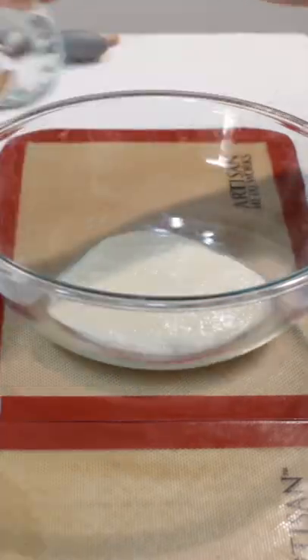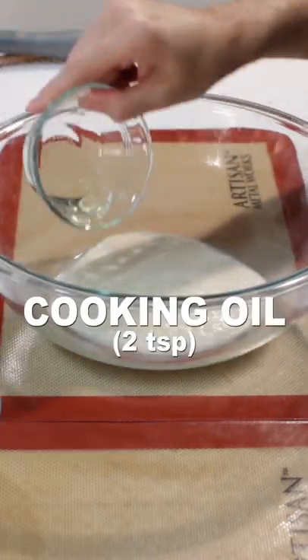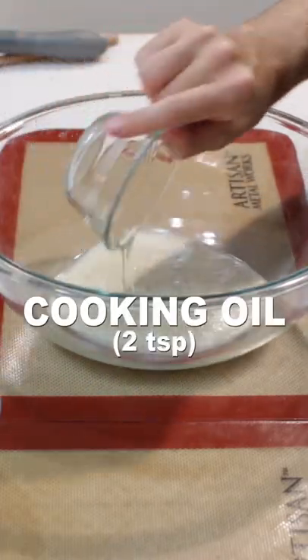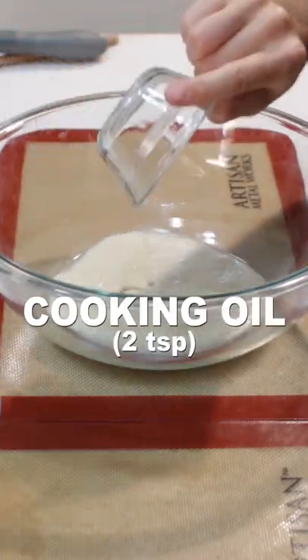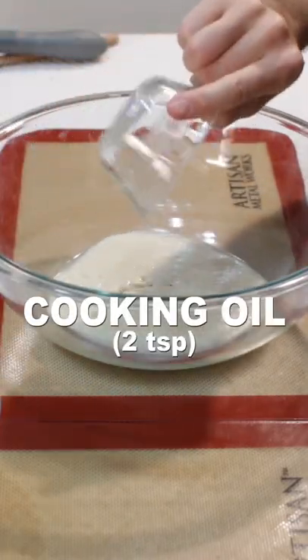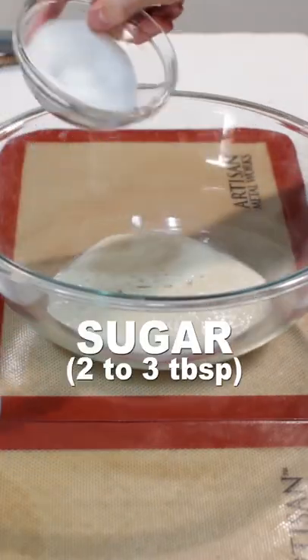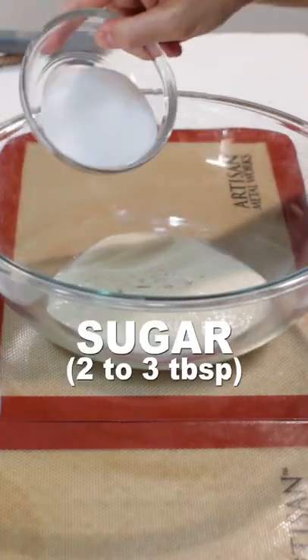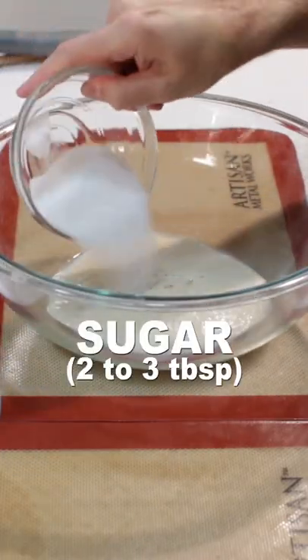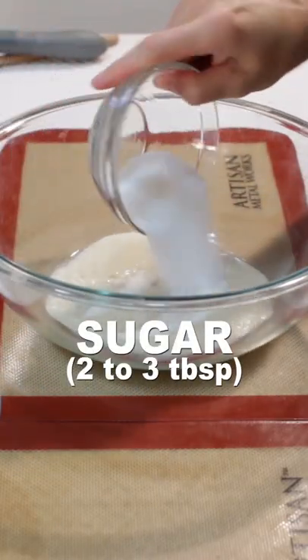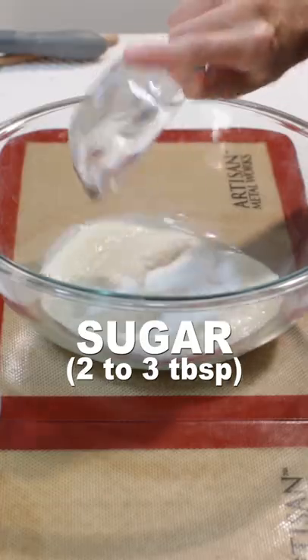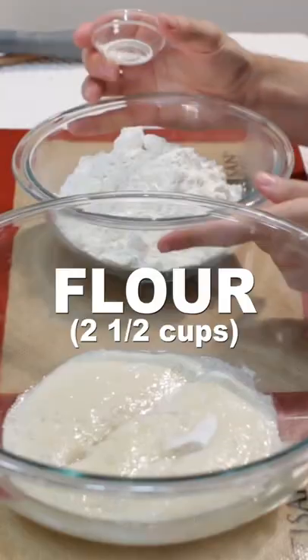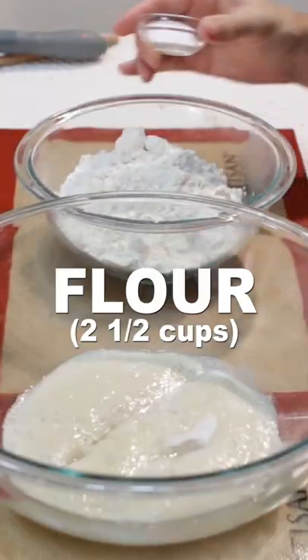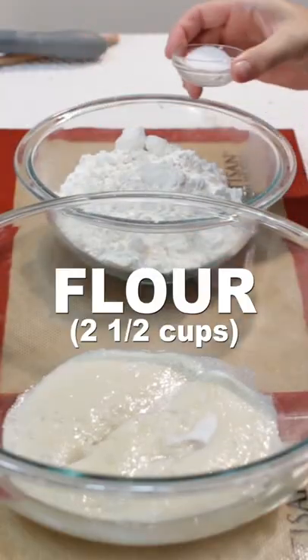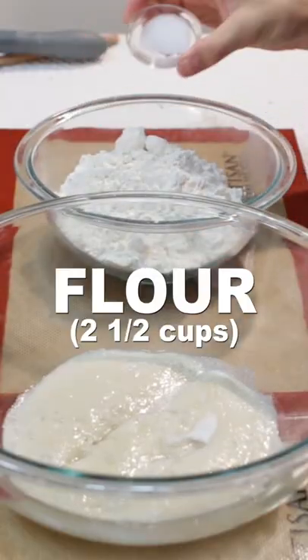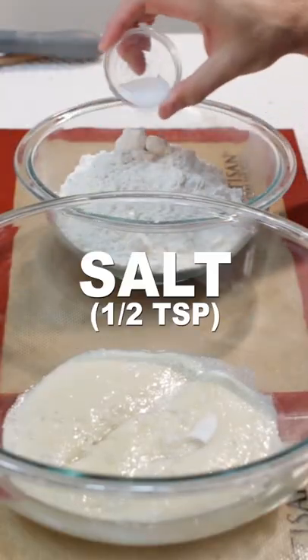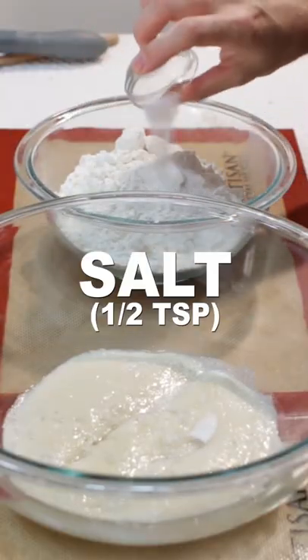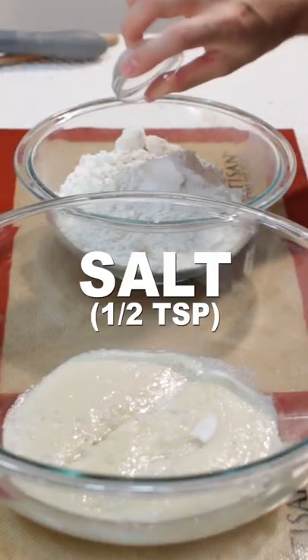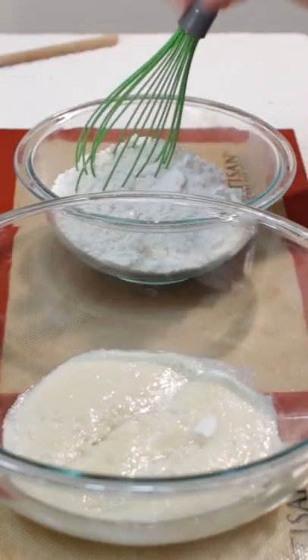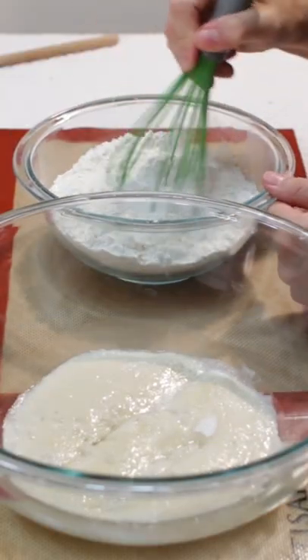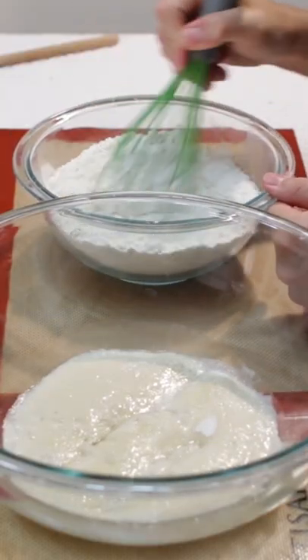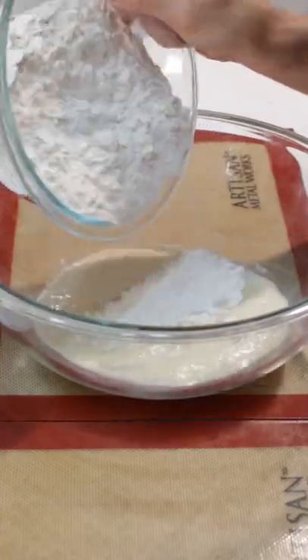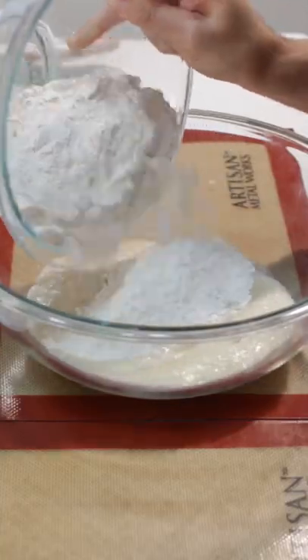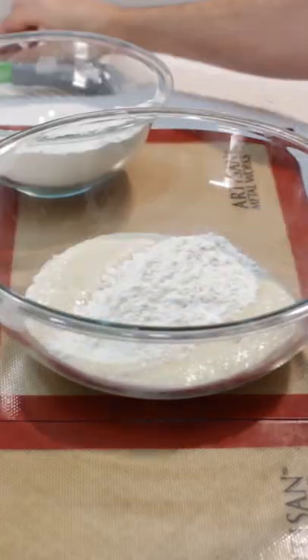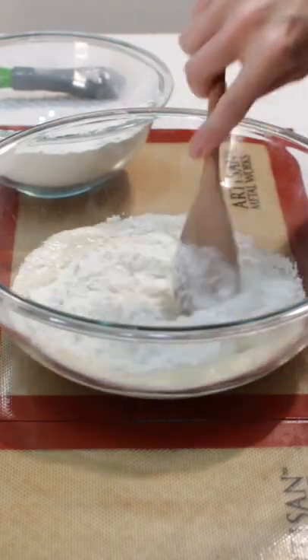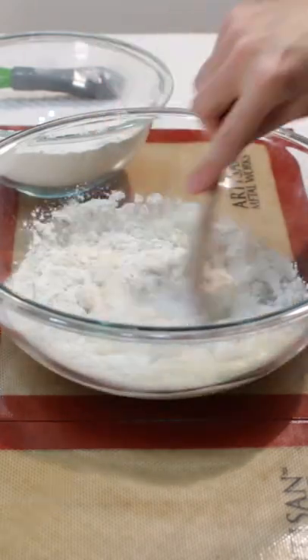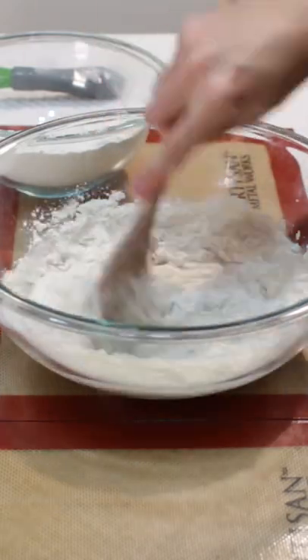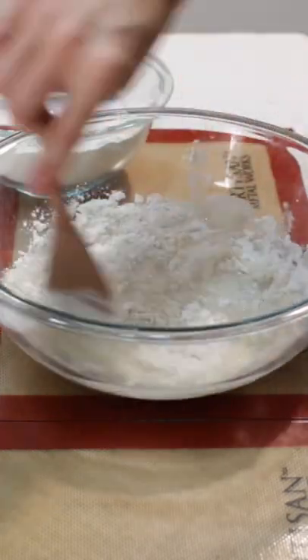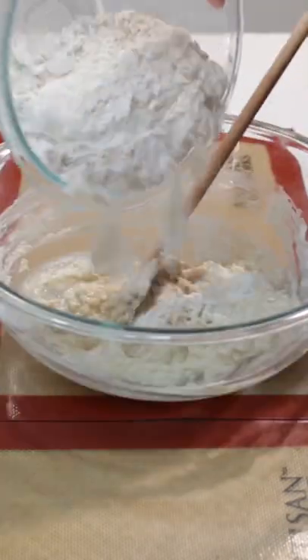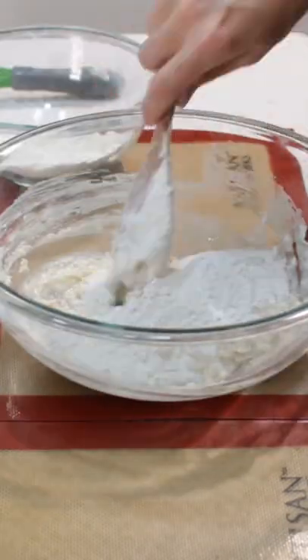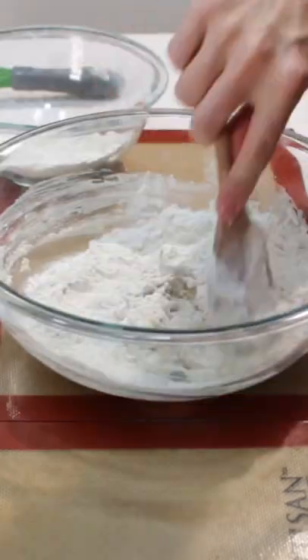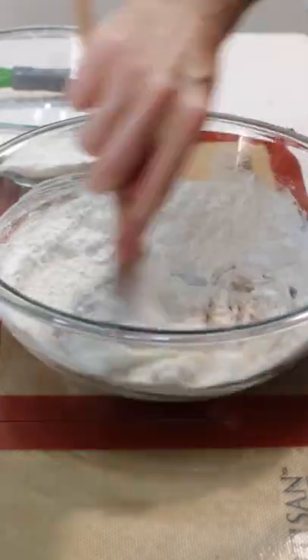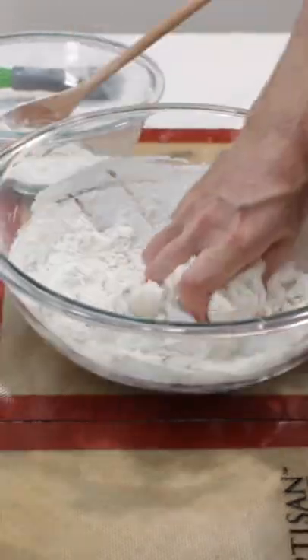Add two teaspoons of oil and two to three tablespoons of sugar. Add a half teaspoon of salt to a bowl with two and a half cups of all-purpose flour and whisk. Add the flour mixture little by little to the yeast mixture until a dough forms.